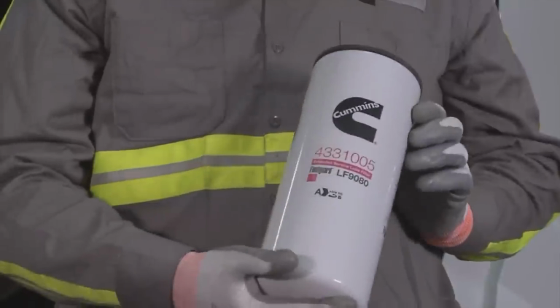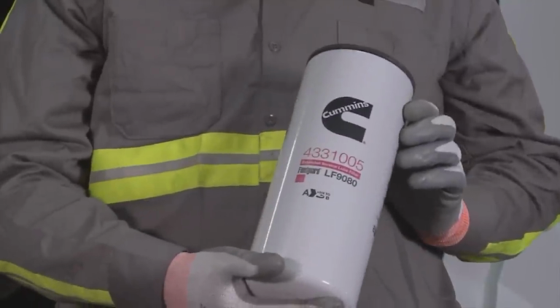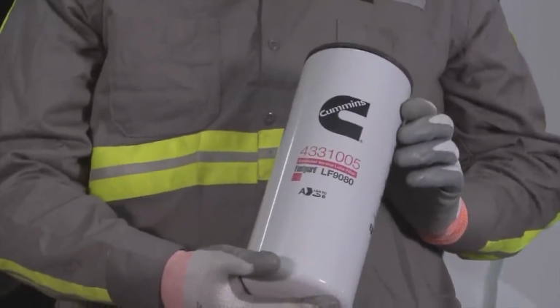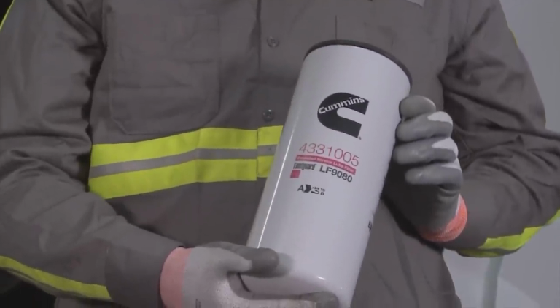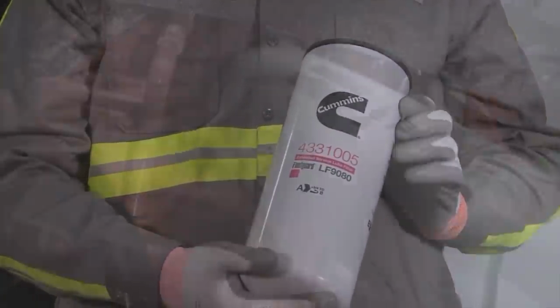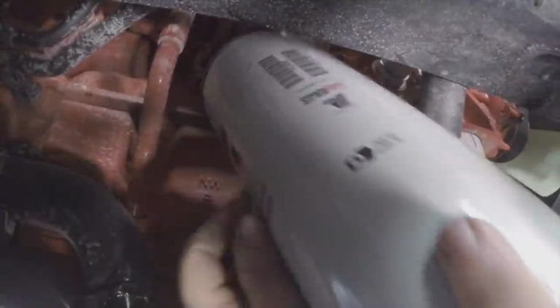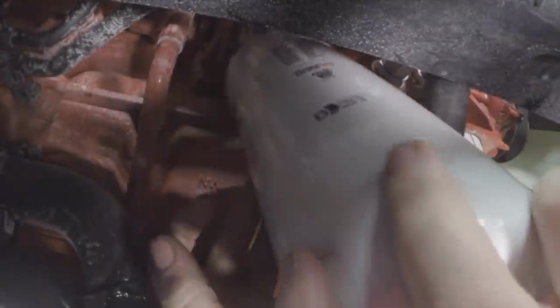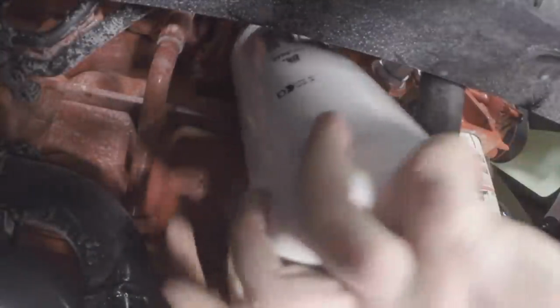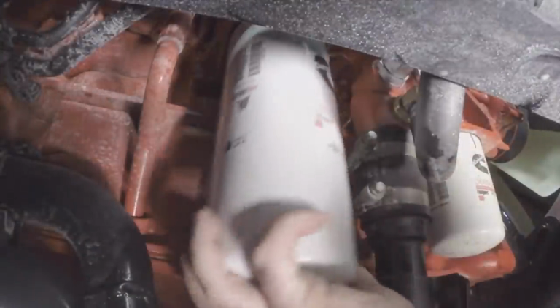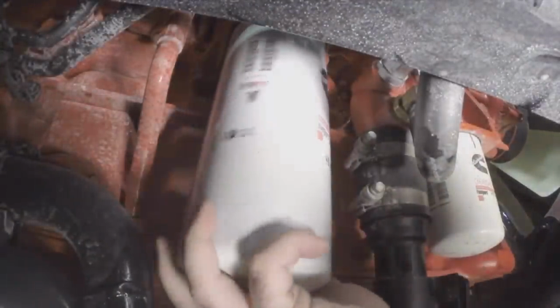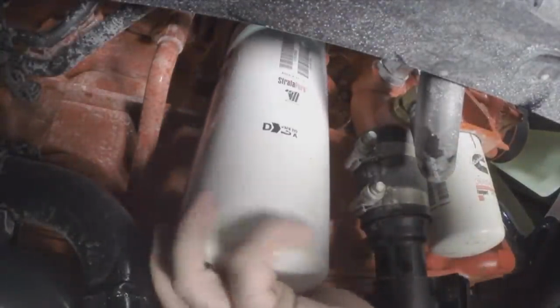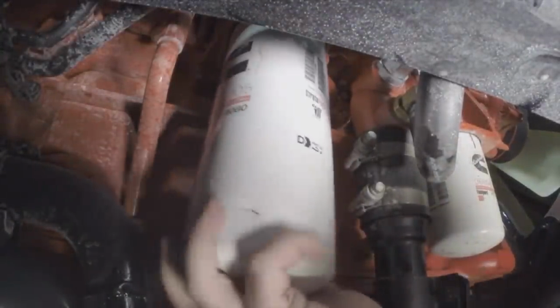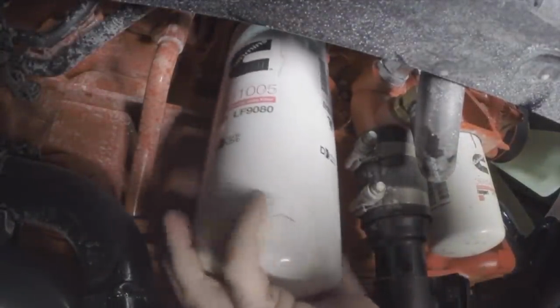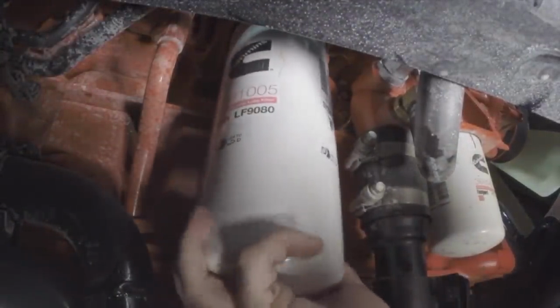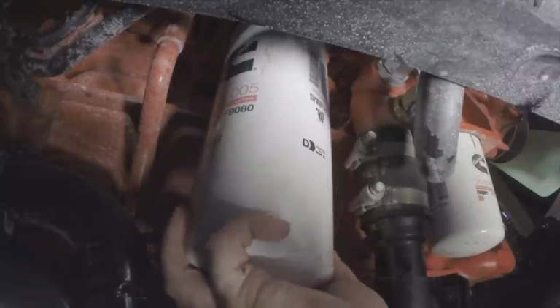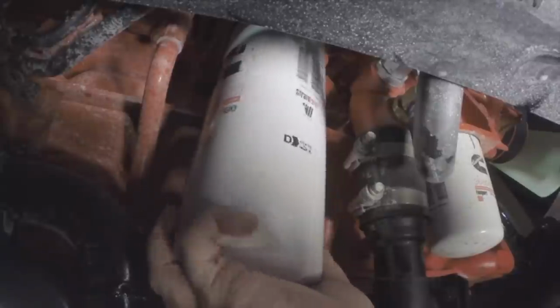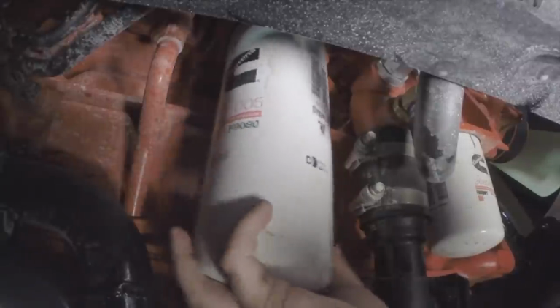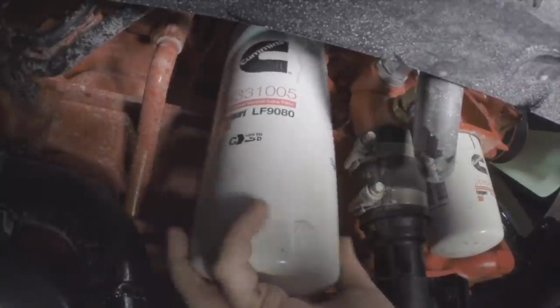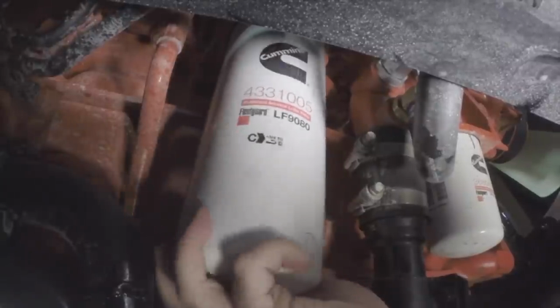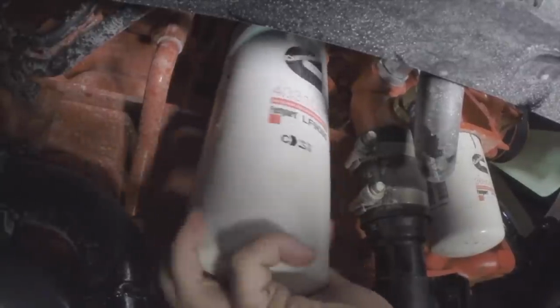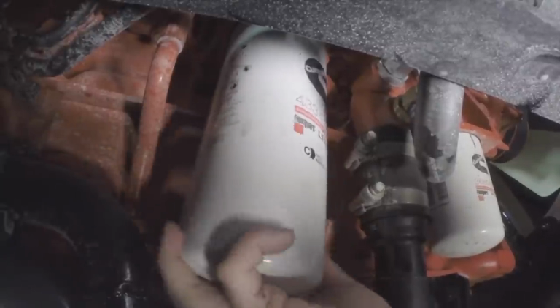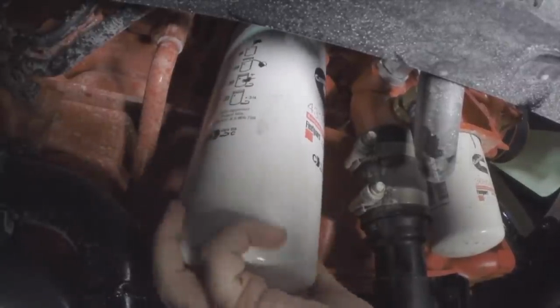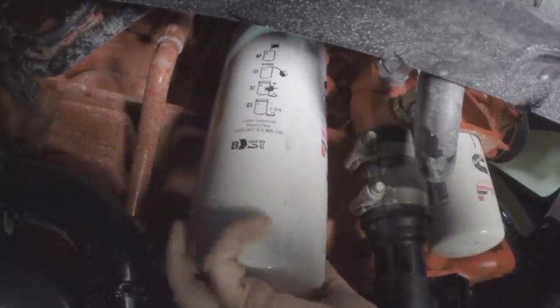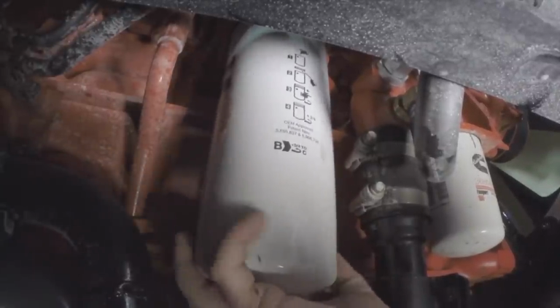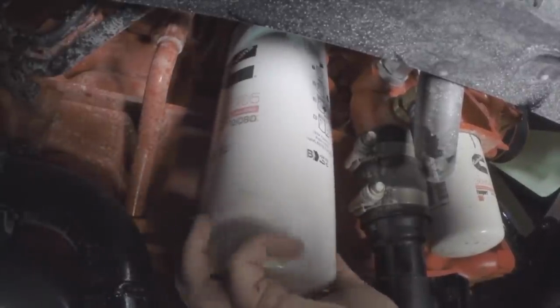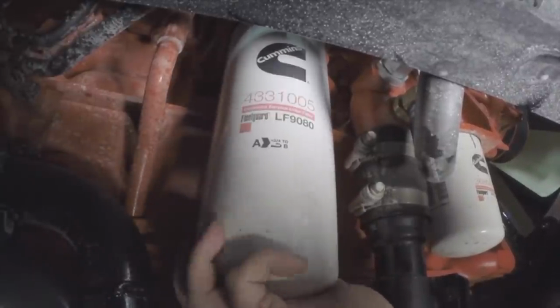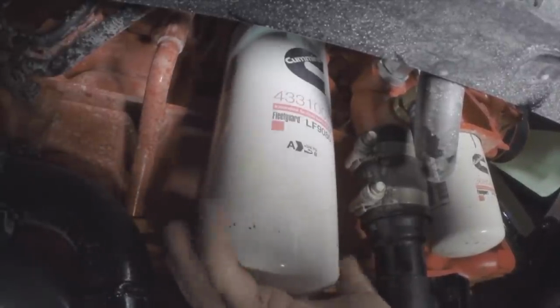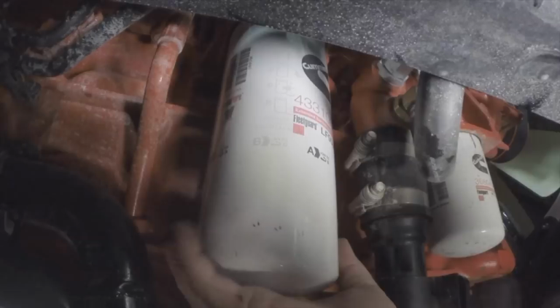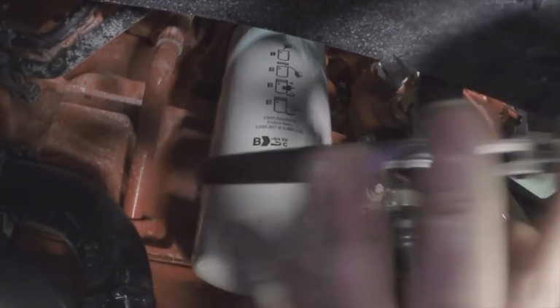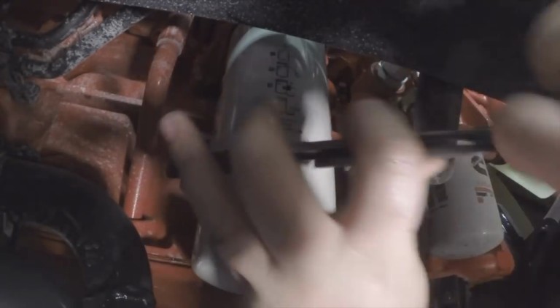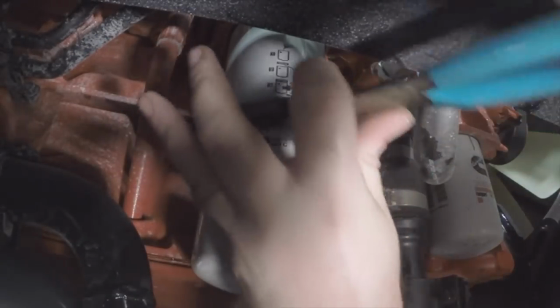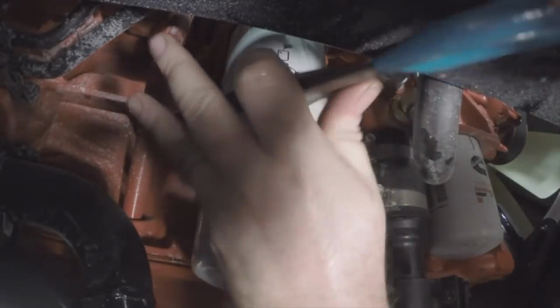After filling the new lube filter with natural gas engine oil and lubricating the gasket, spin on by hand until the gasket touches the filter head. Tighten the filter to specification using the filter wrench.